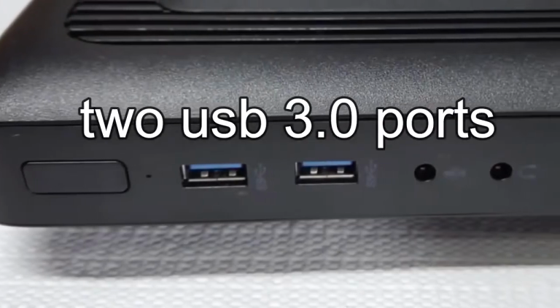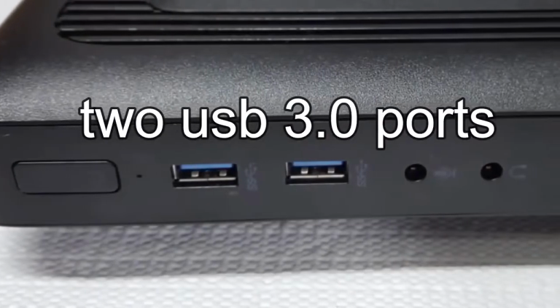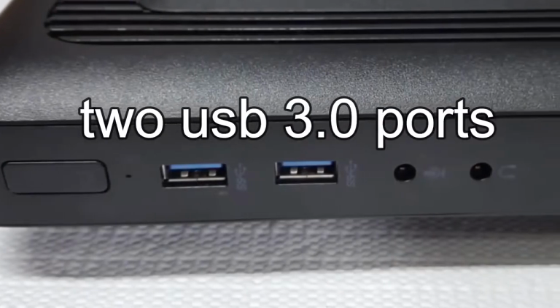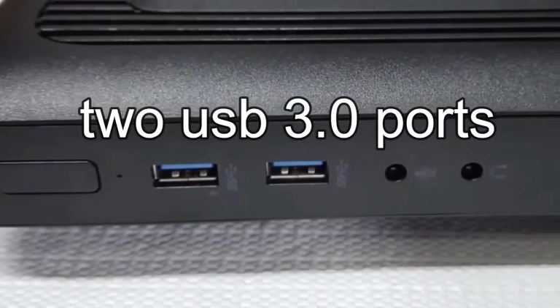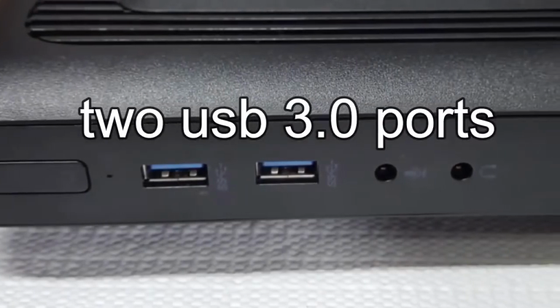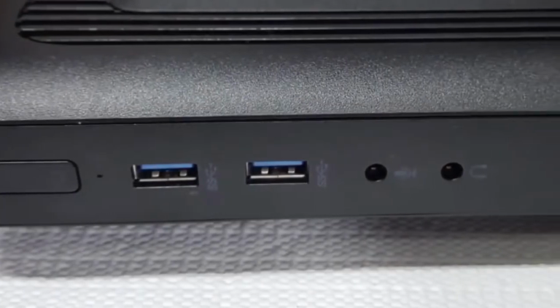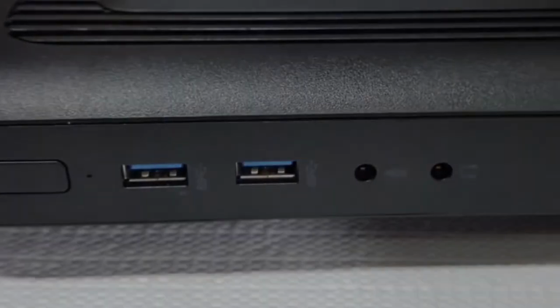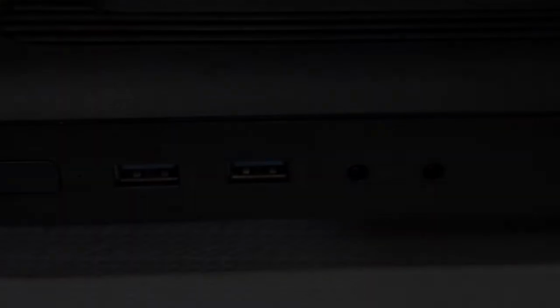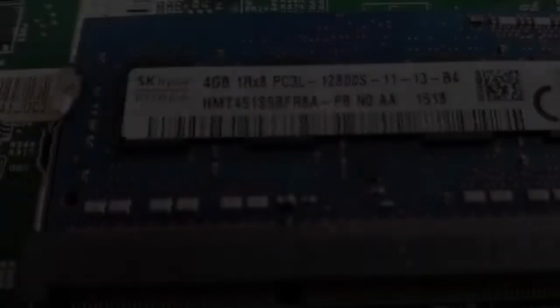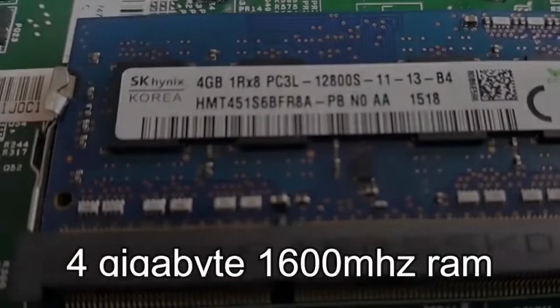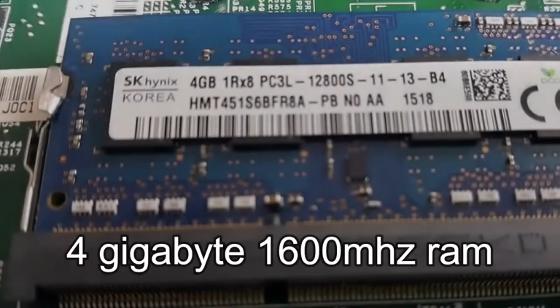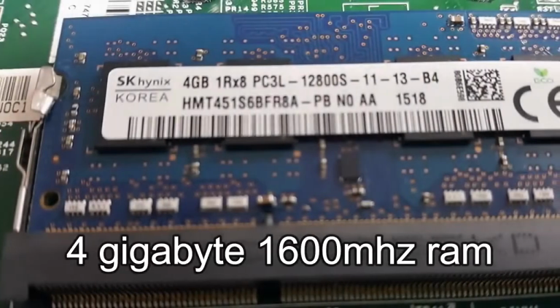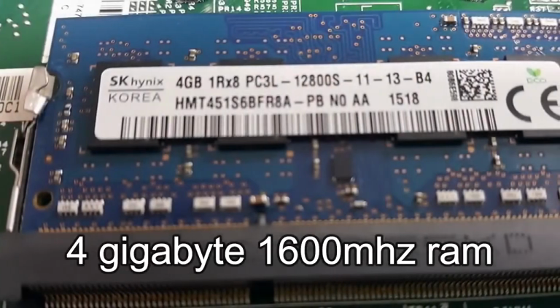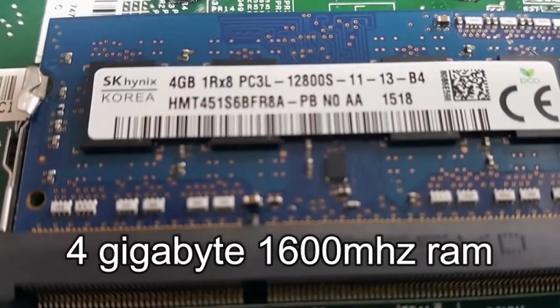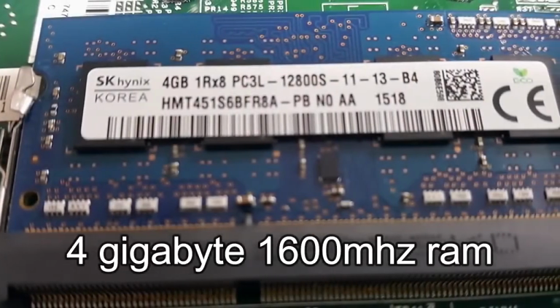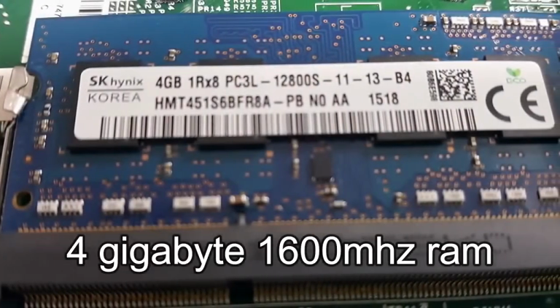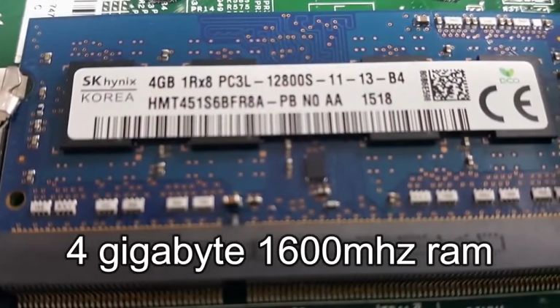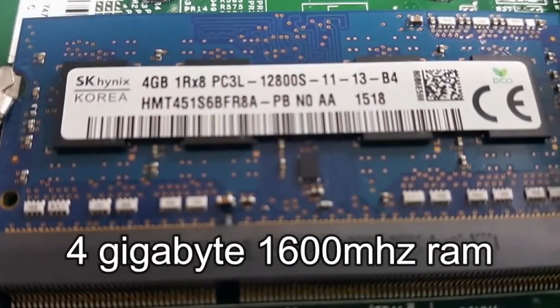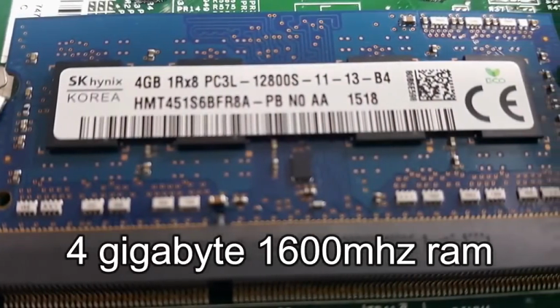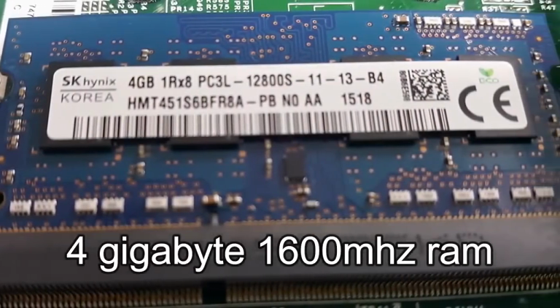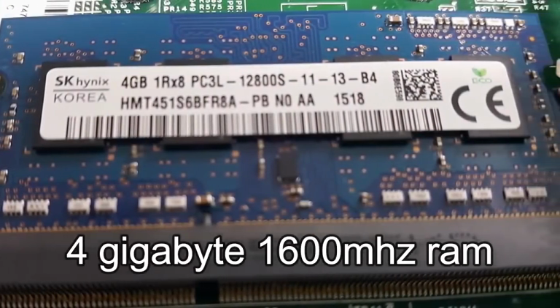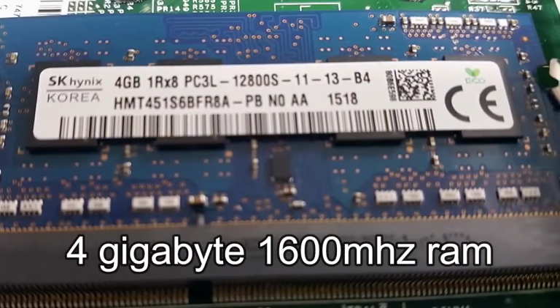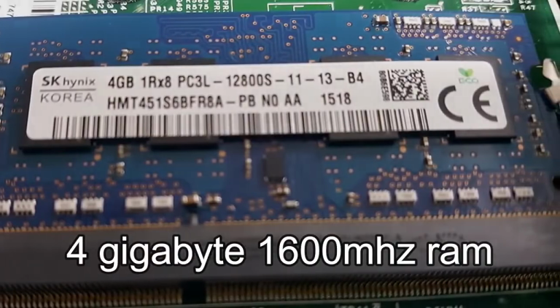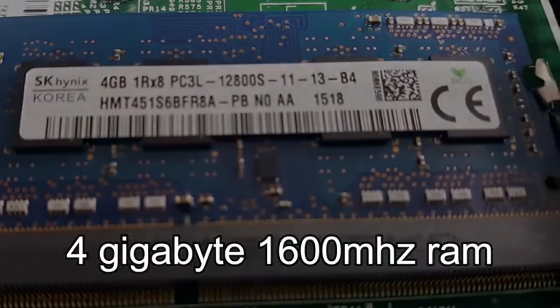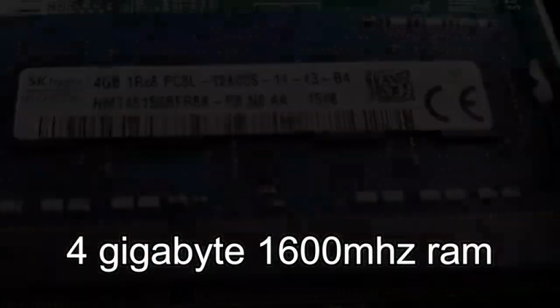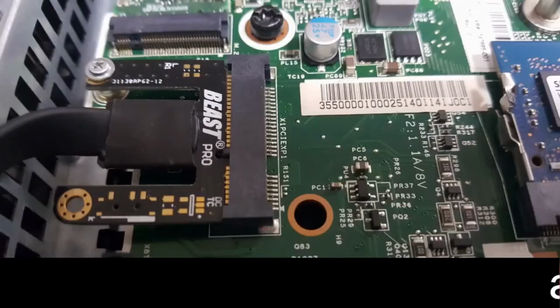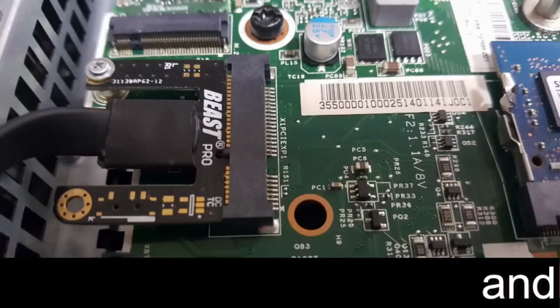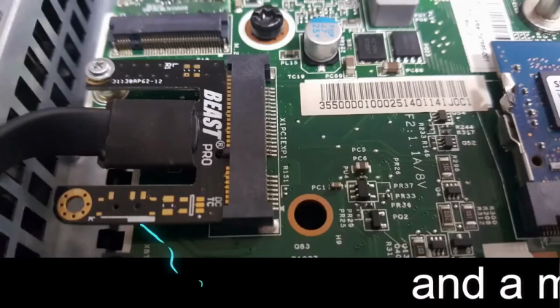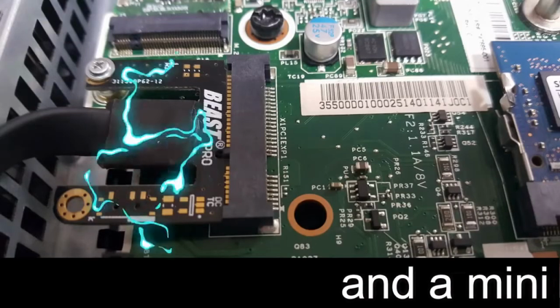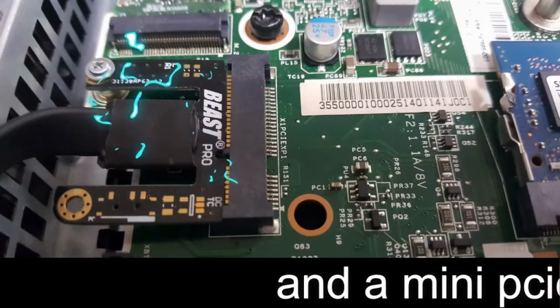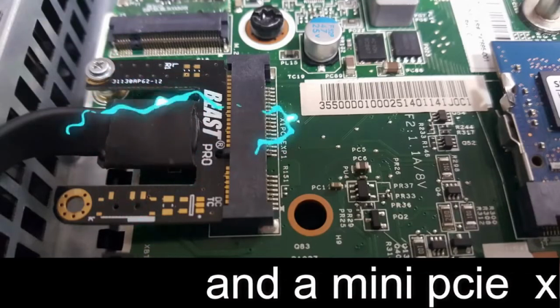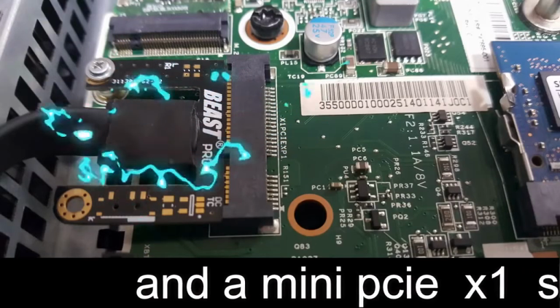This is HP's T520 flexible thin client that I bid on with the description that it turns on but has no operating system. Well, he looked lonely, so I dove all in with a $10.50 bid, and the rest is history.